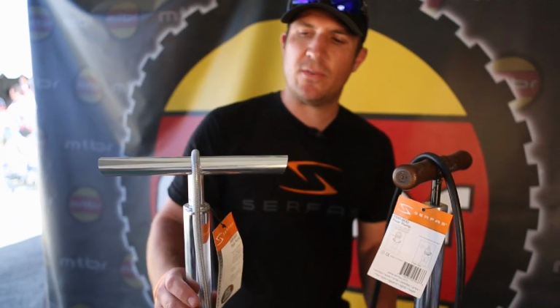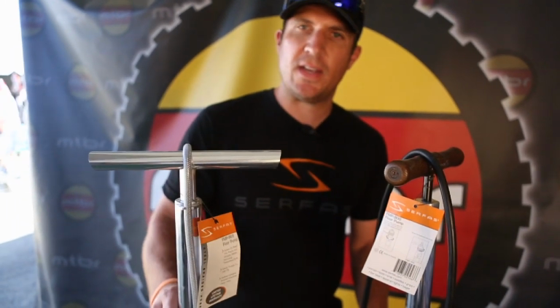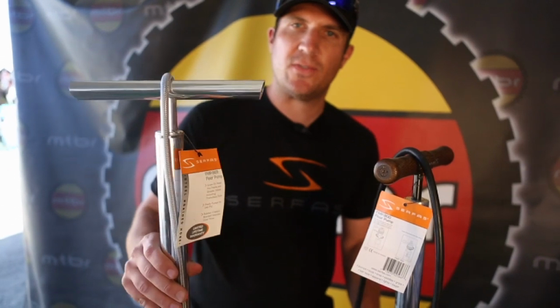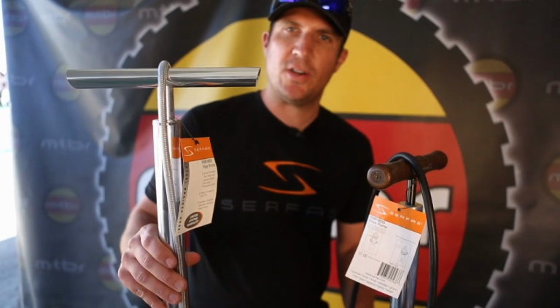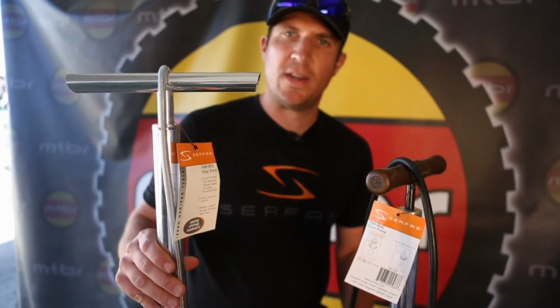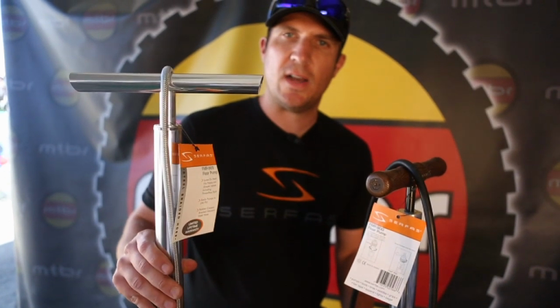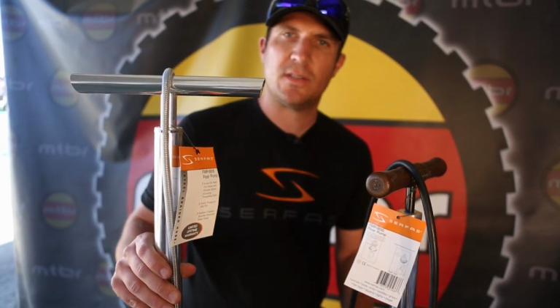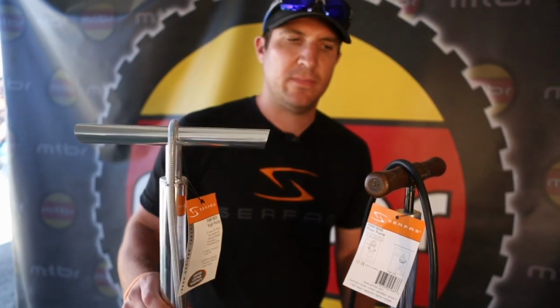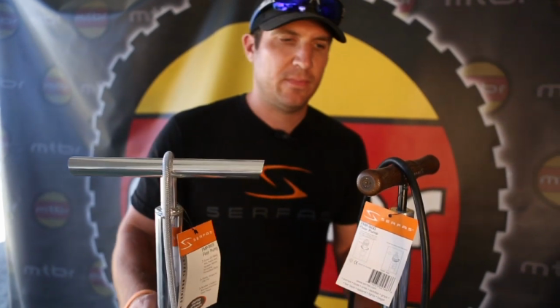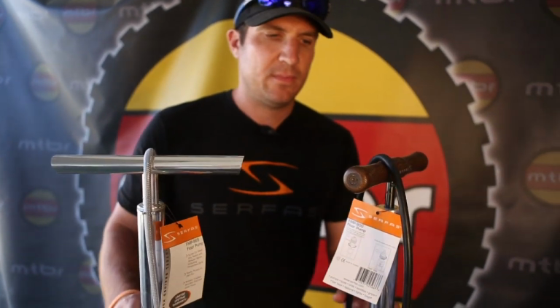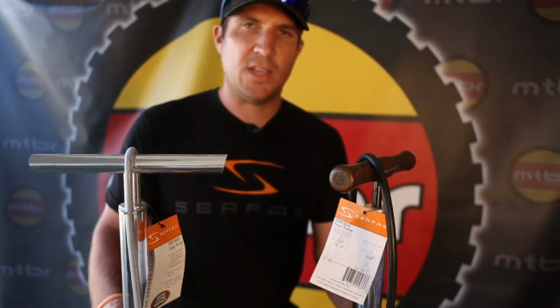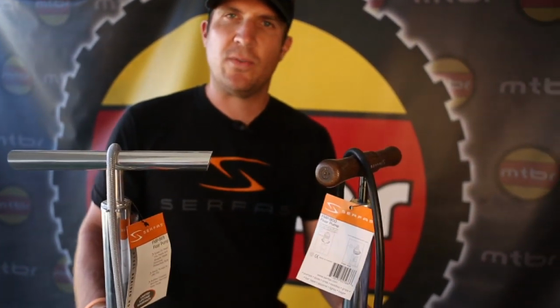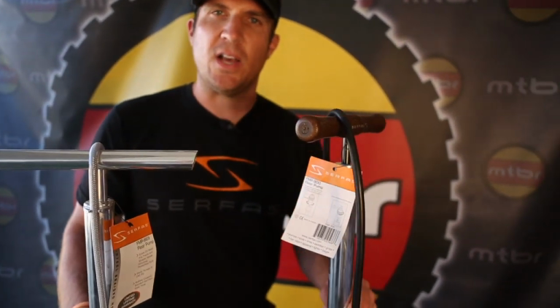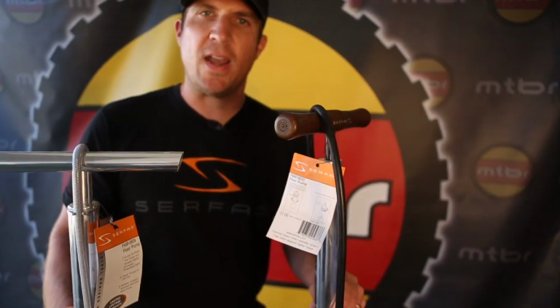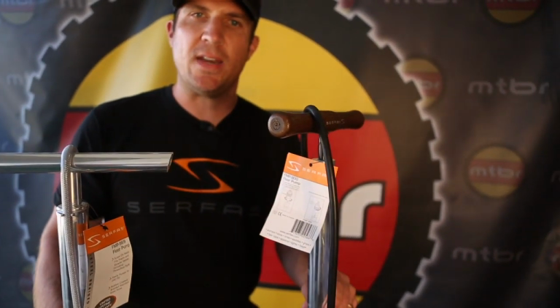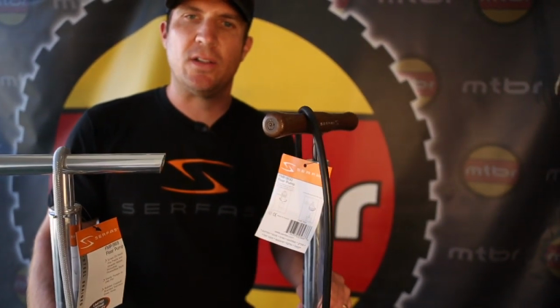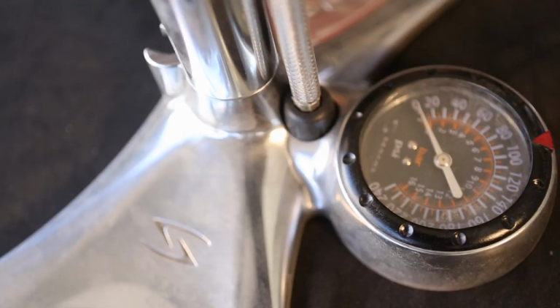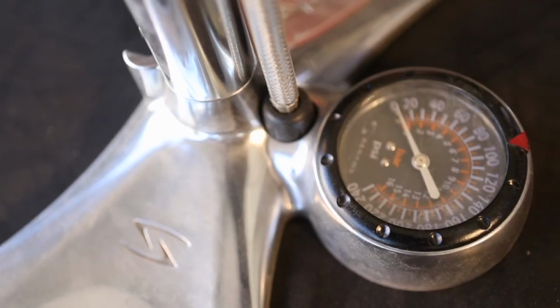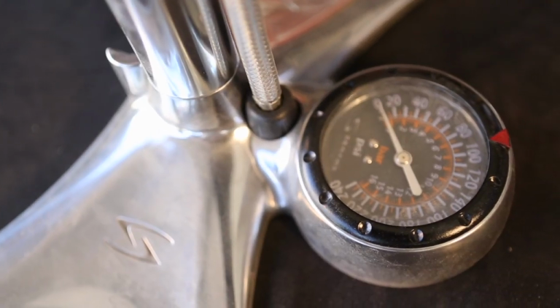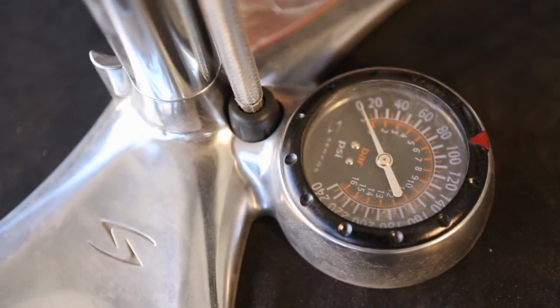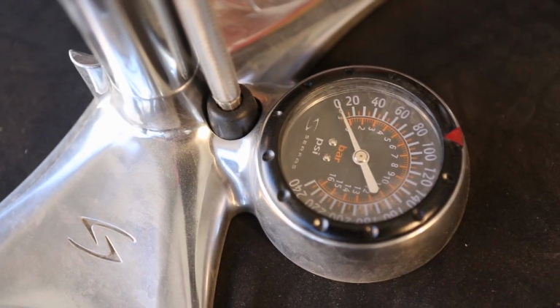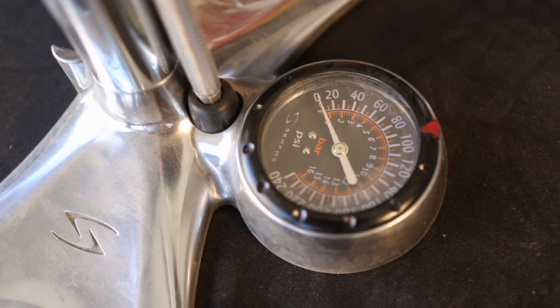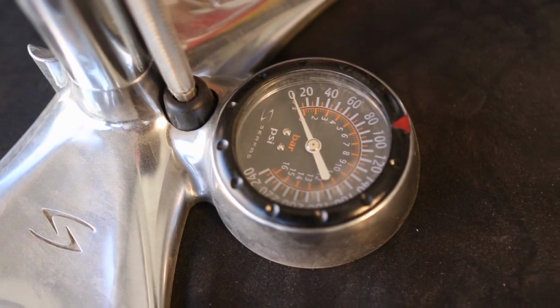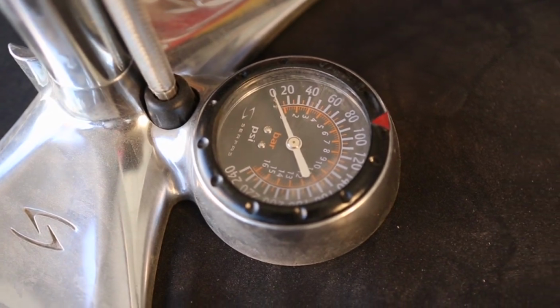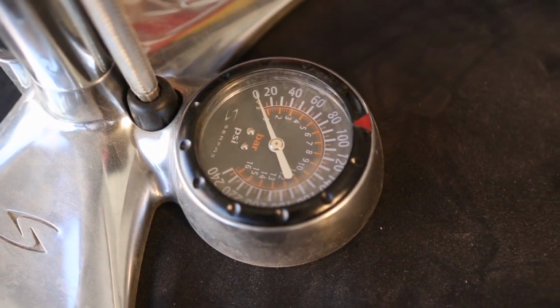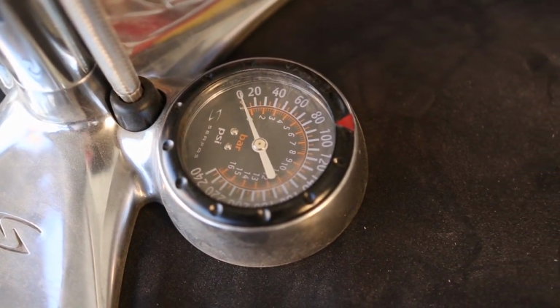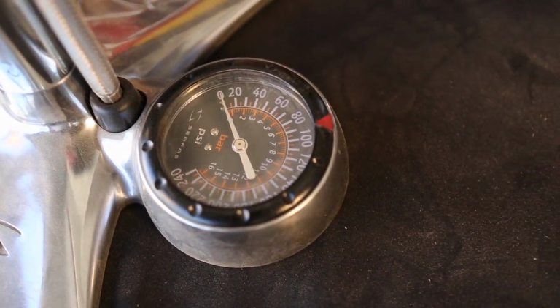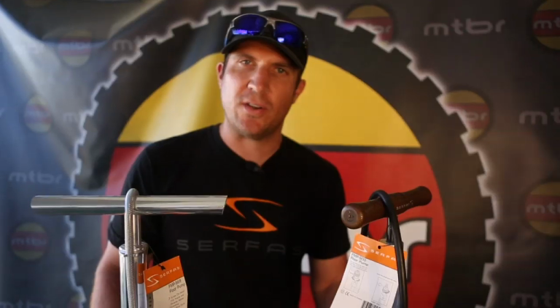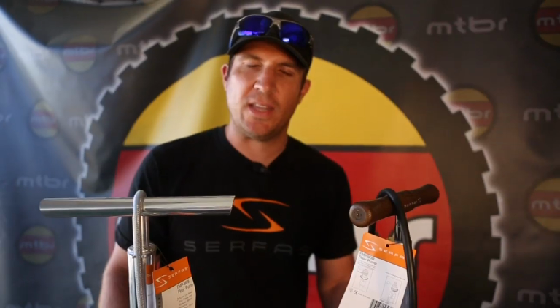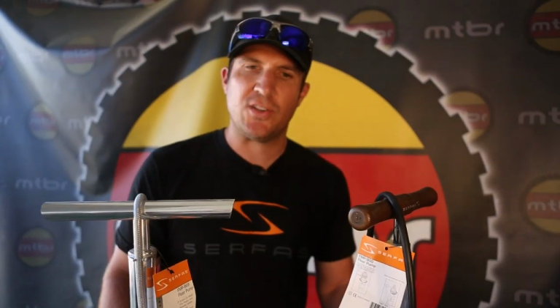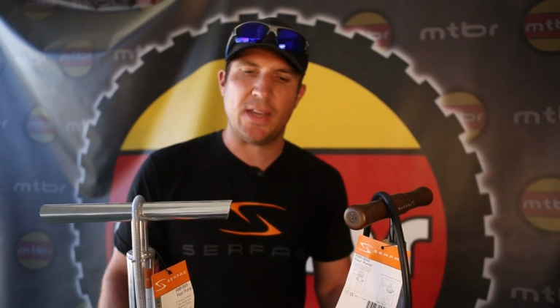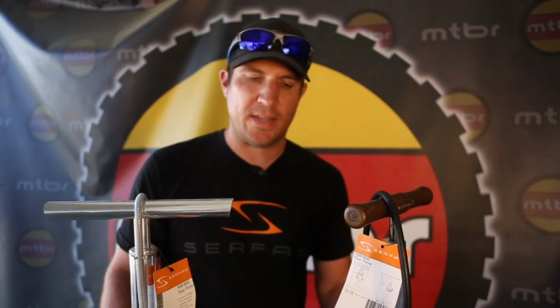This one retails for $120 and this one retails for $90. Both feature an oversized gauge so you can read the gauge really easily.